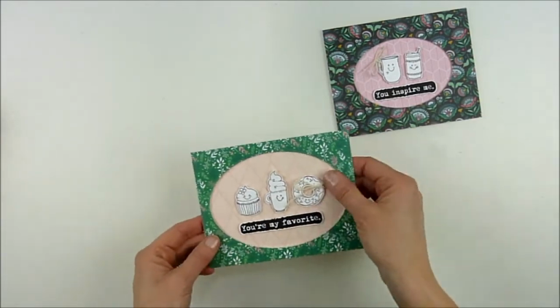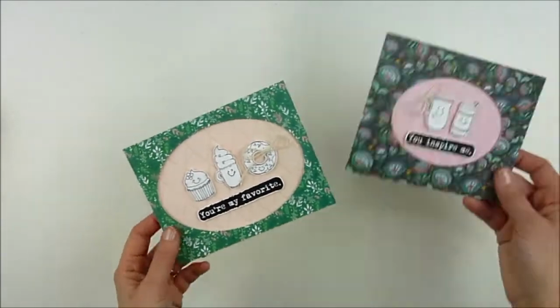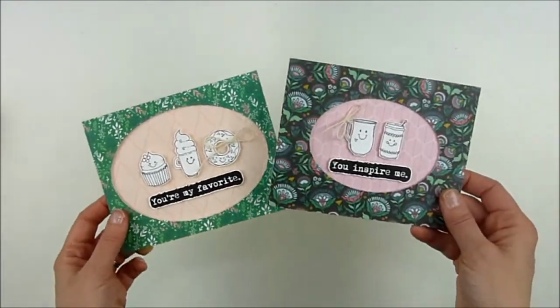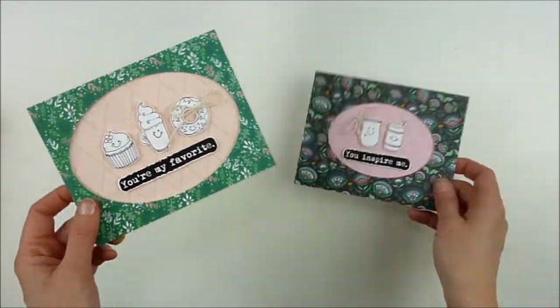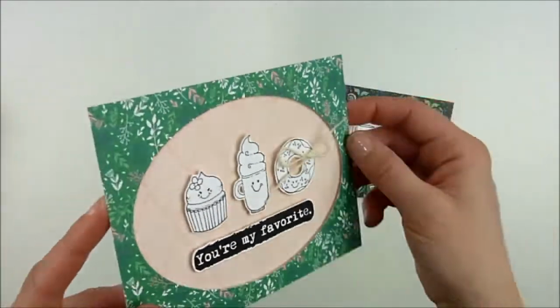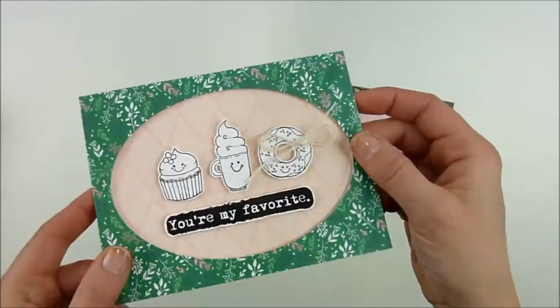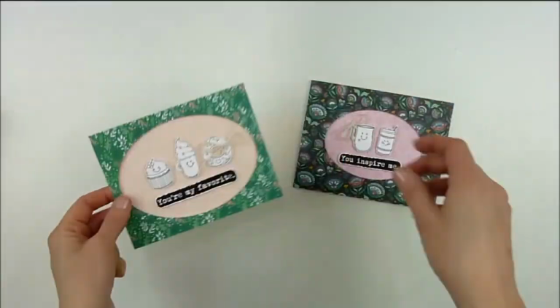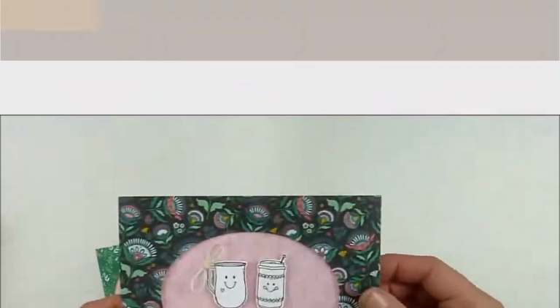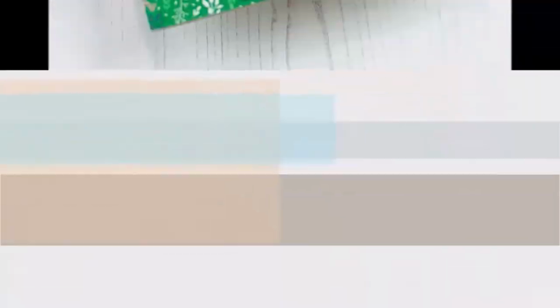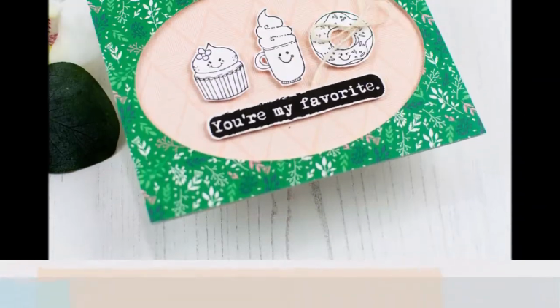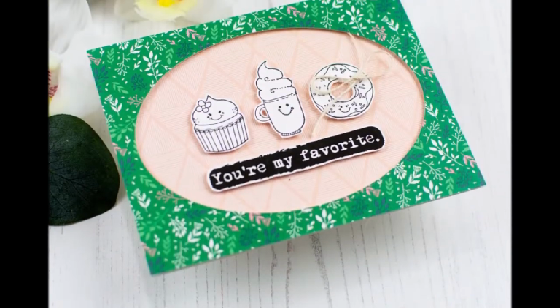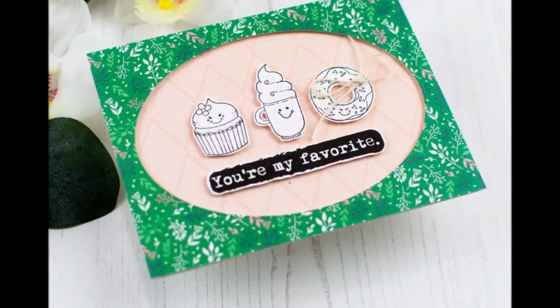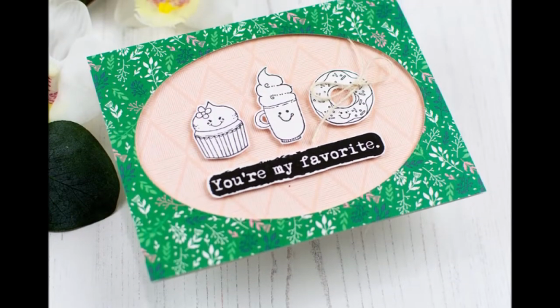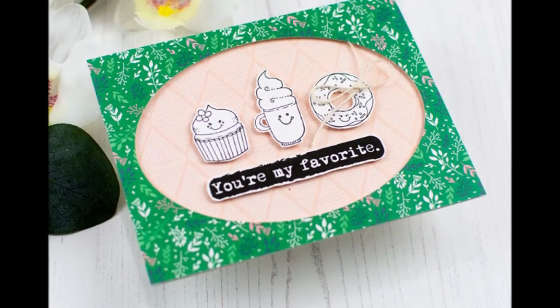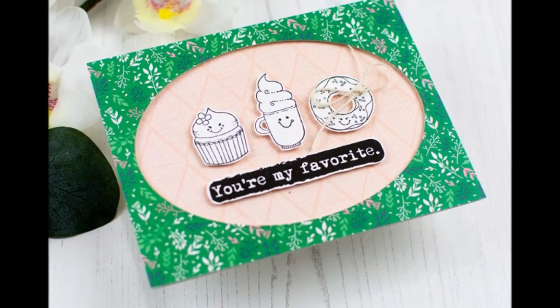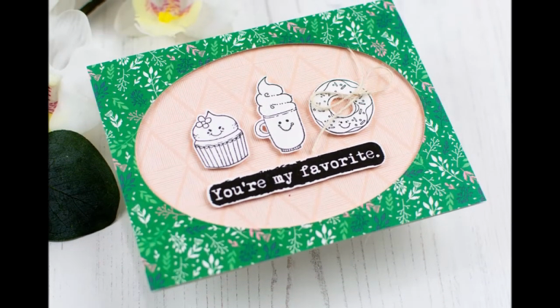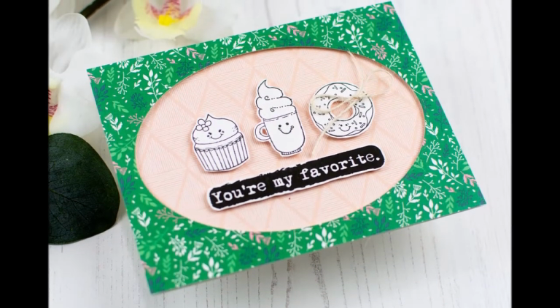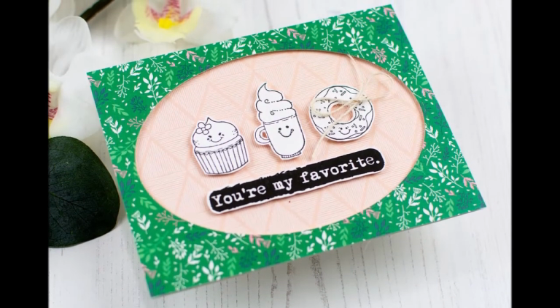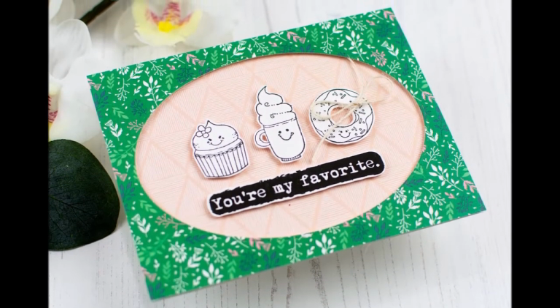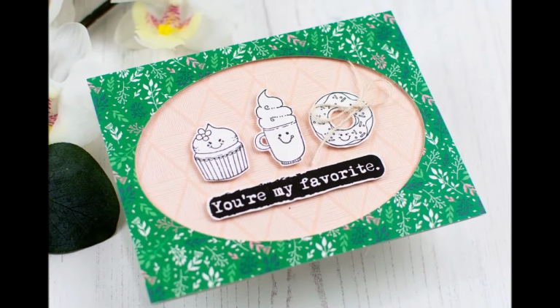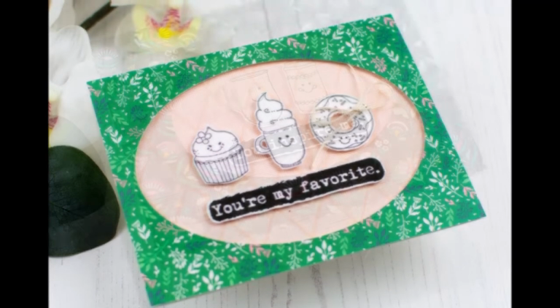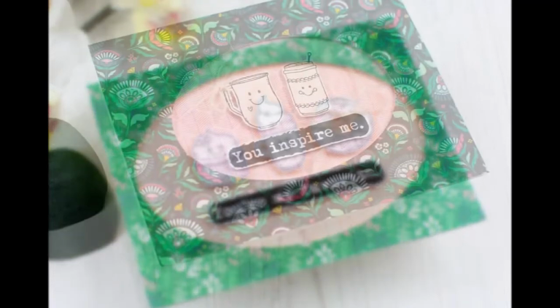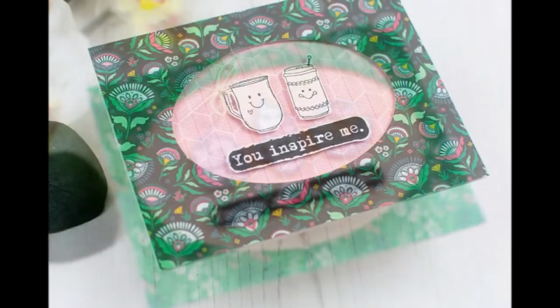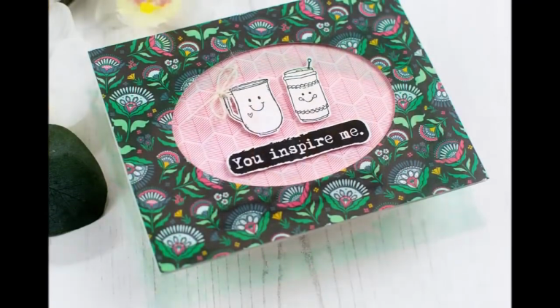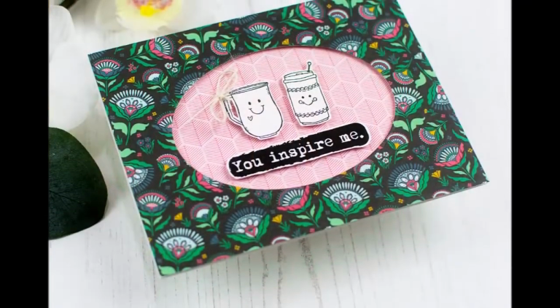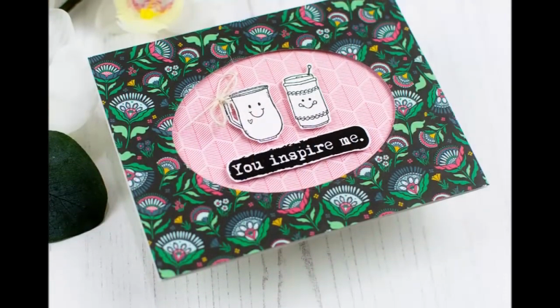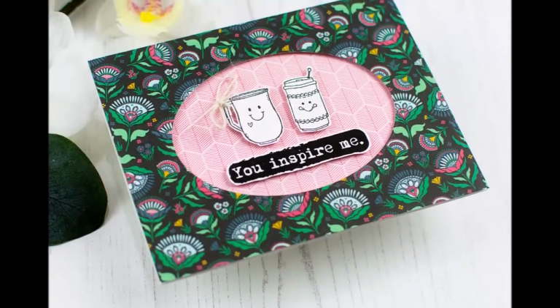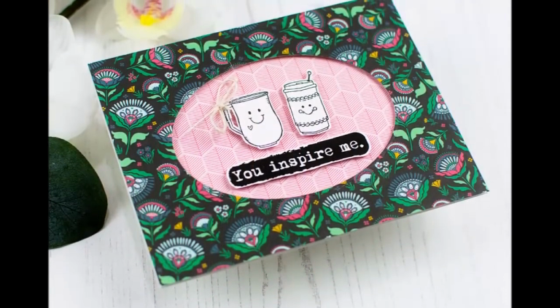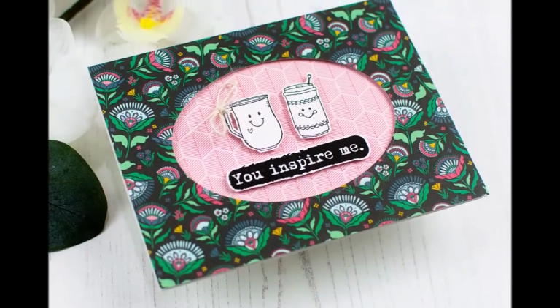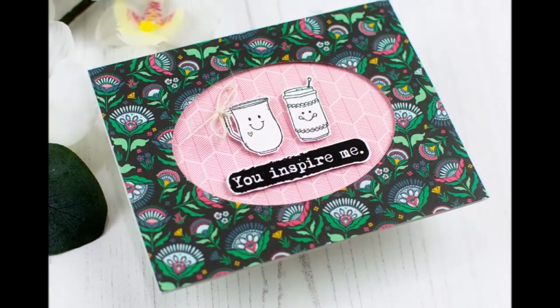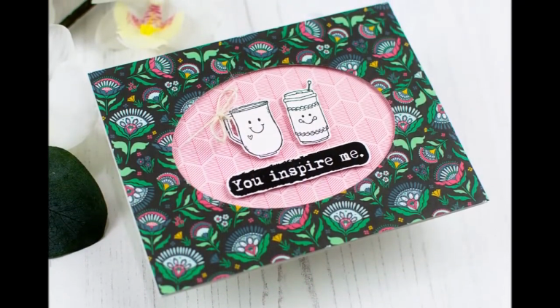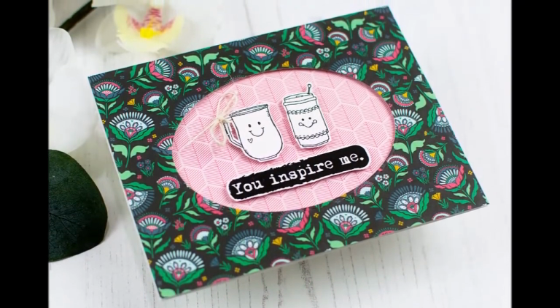All right, there we go — that was the final step. Here's a closer look at each one of them. I hope you enjoyed it, I hope you're inspired, and I hope it makes you want to pull out your pattern paper and give these a try. Thanks so much for coming by — have a wonderful day!